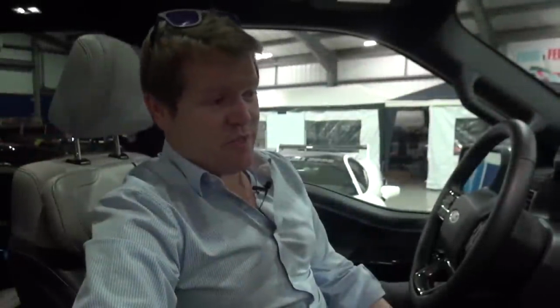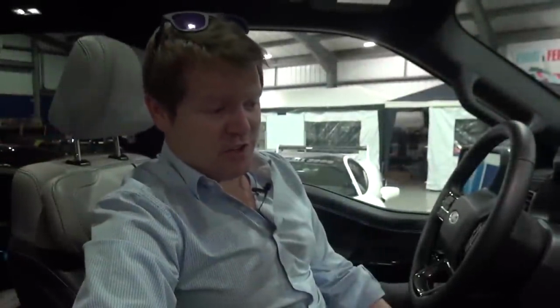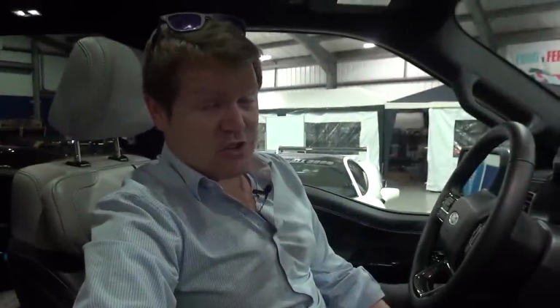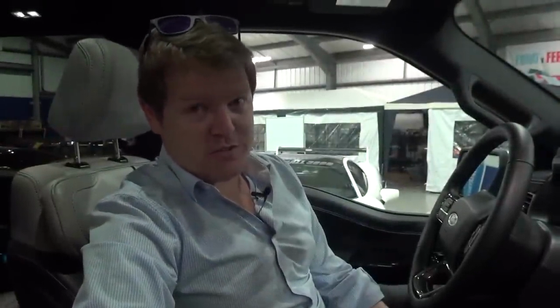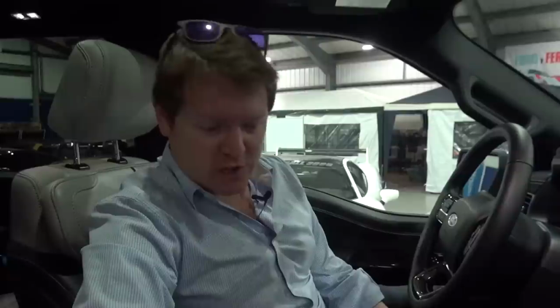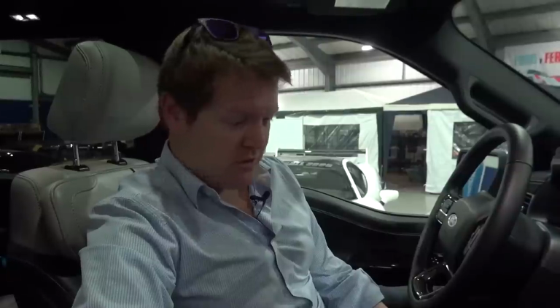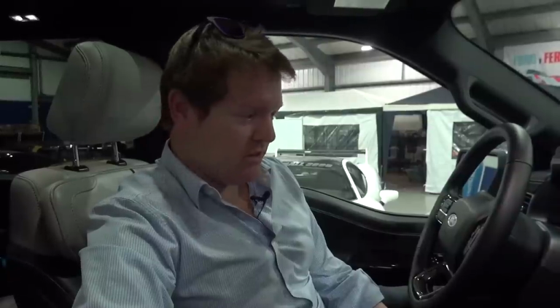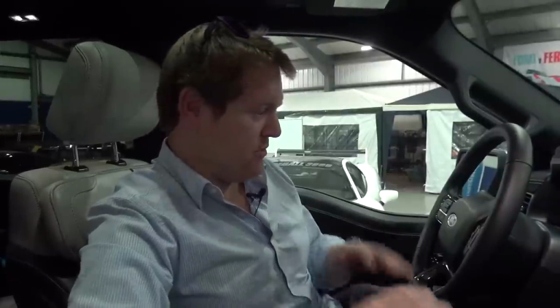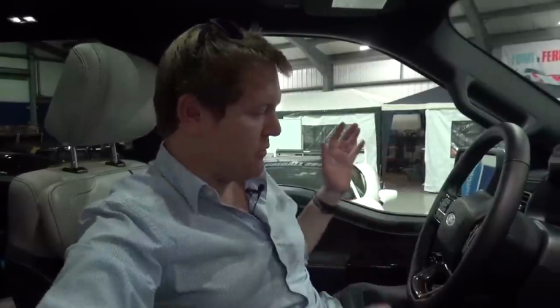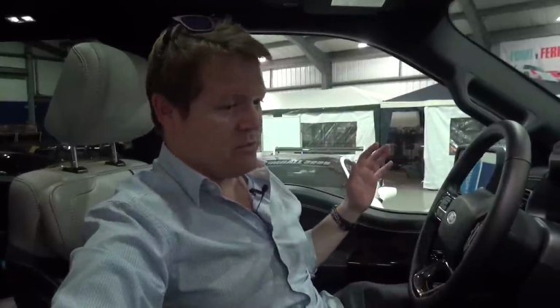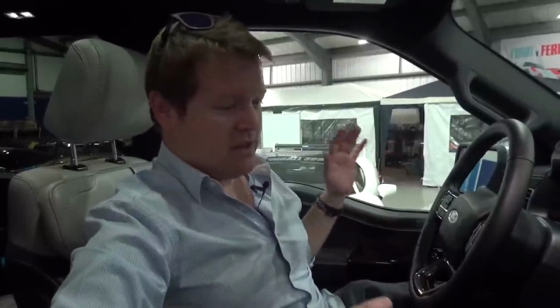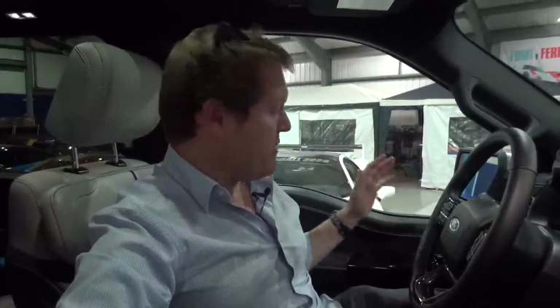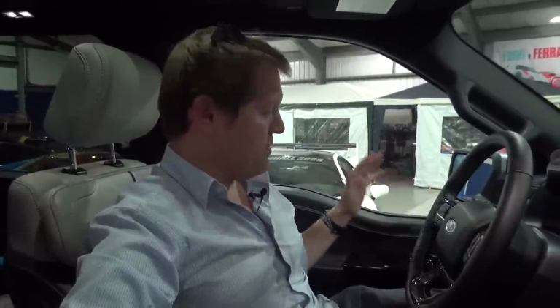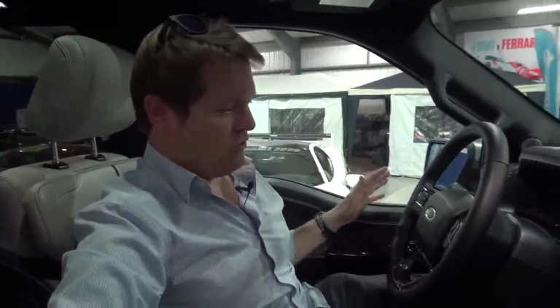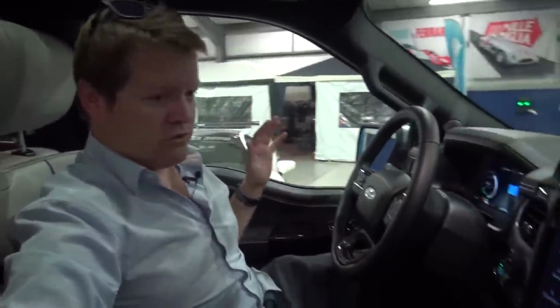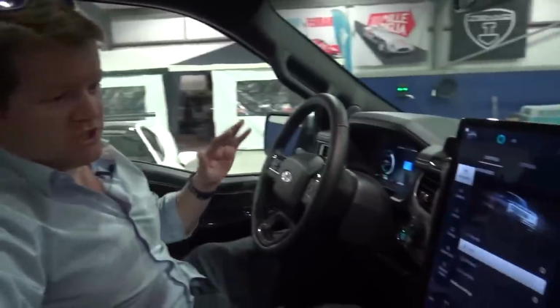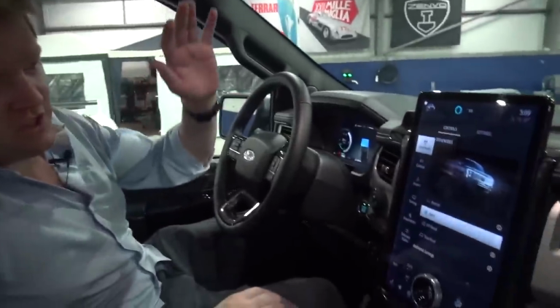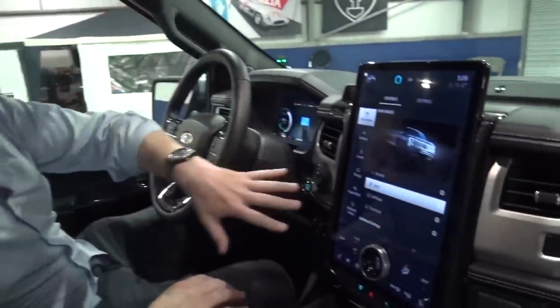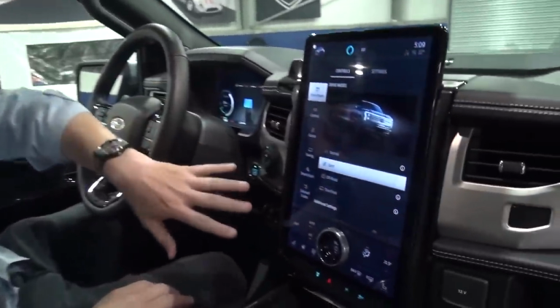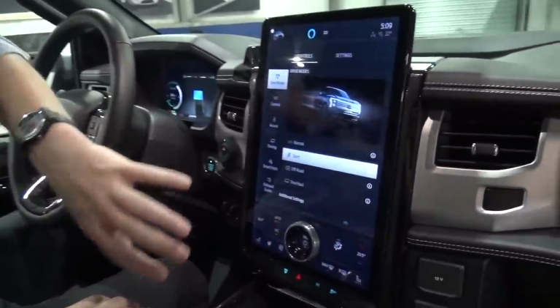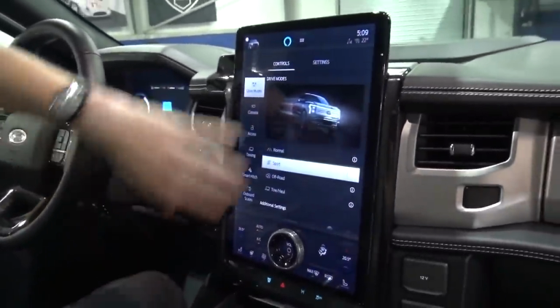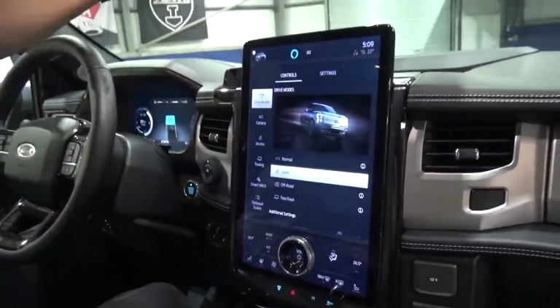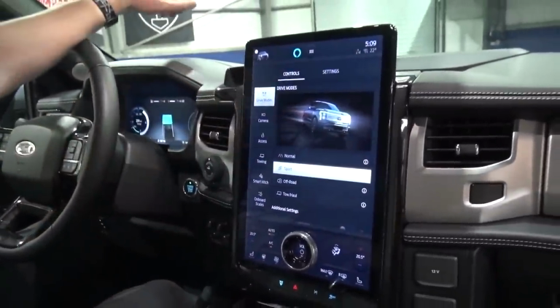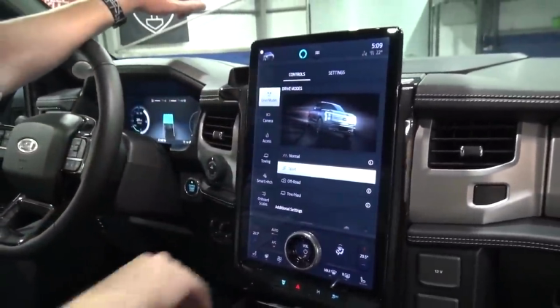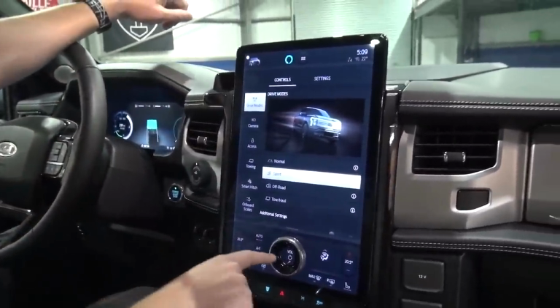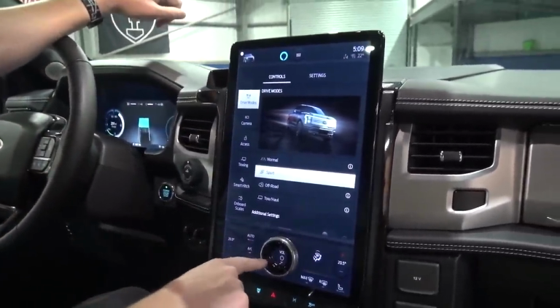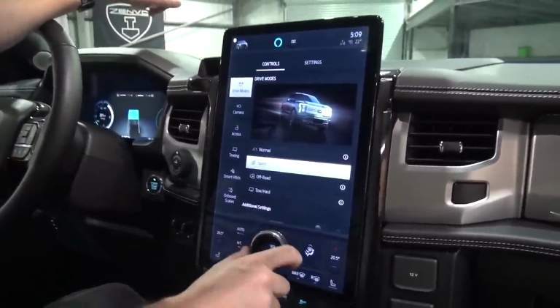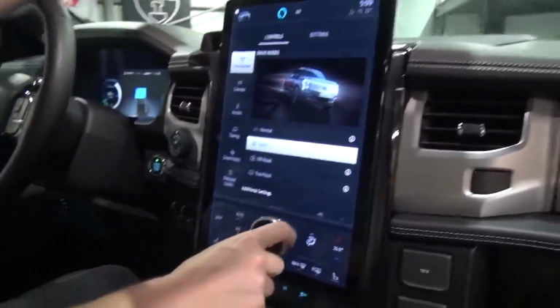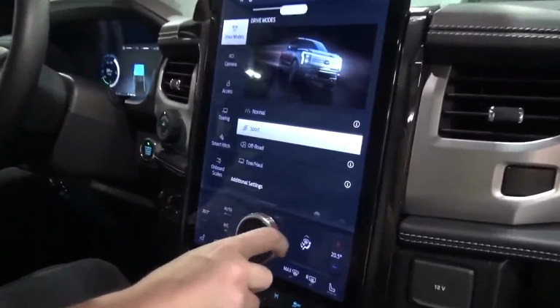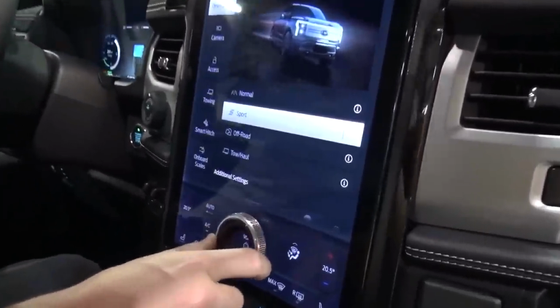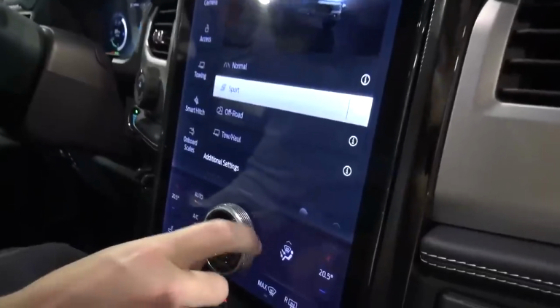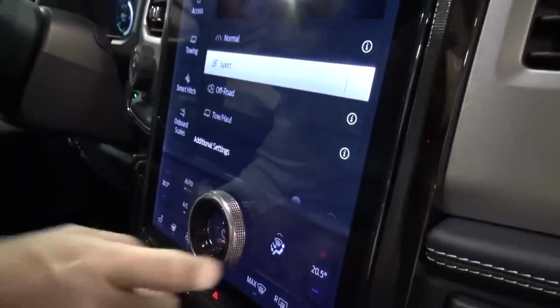There's a lot to this, a lot going on, just to show you around a little bit. Plenty of buttons, controls, switches. Here in the central console, we have this gigantic floating tablet screen, like in the Mach-E, with the physical volume dial over the top of the screen.